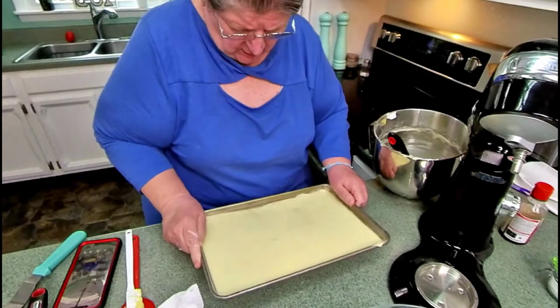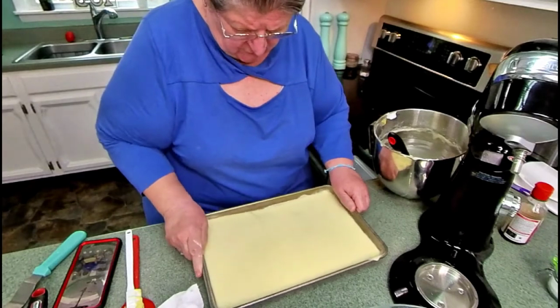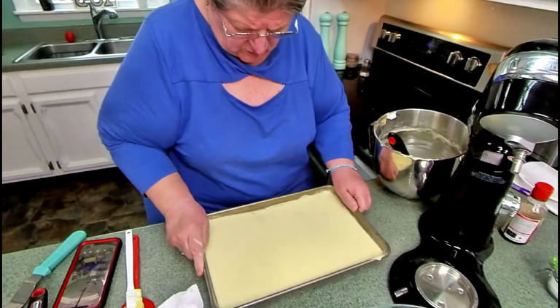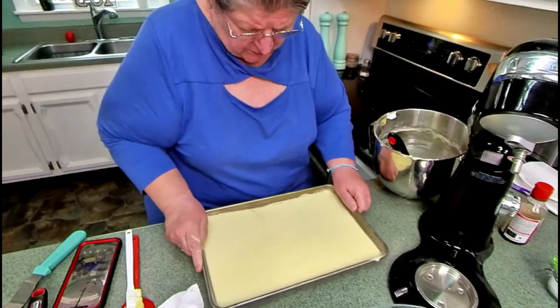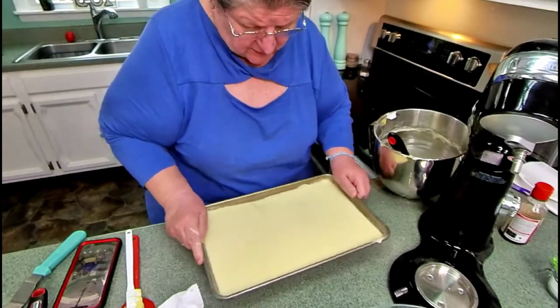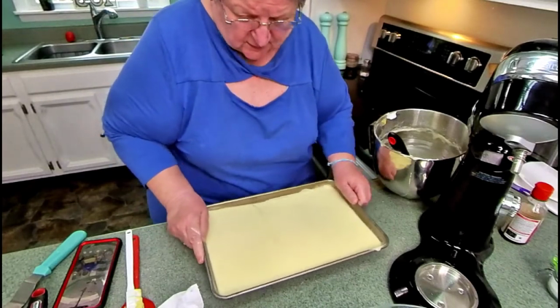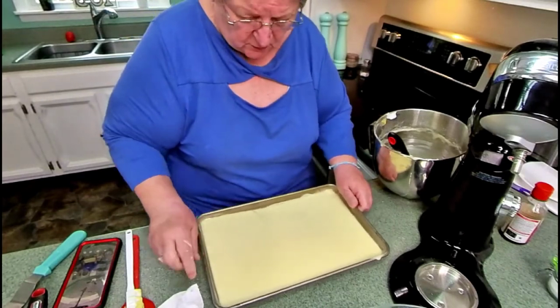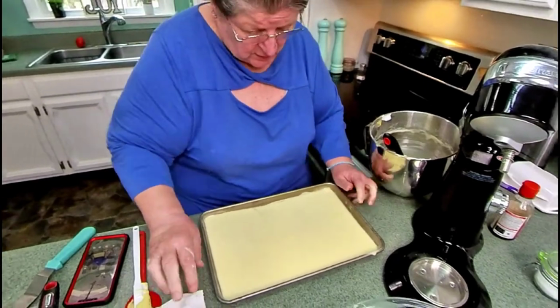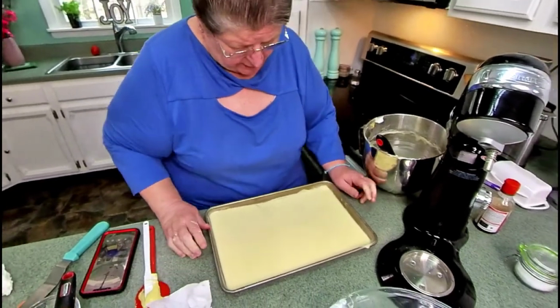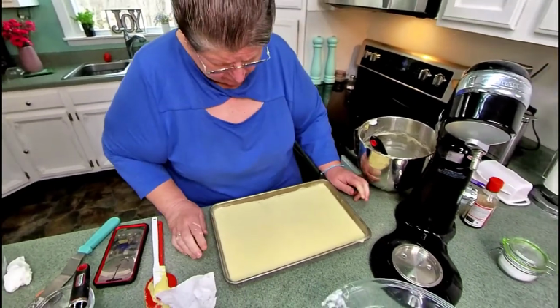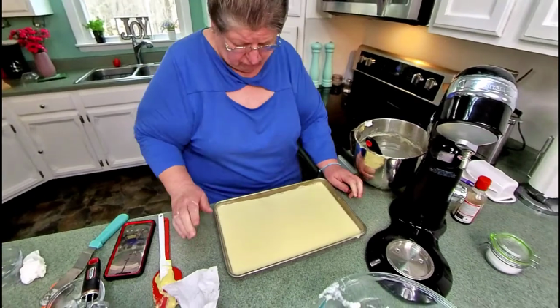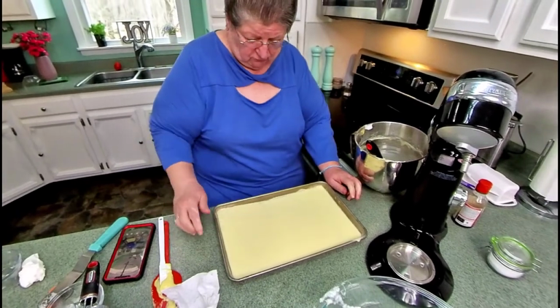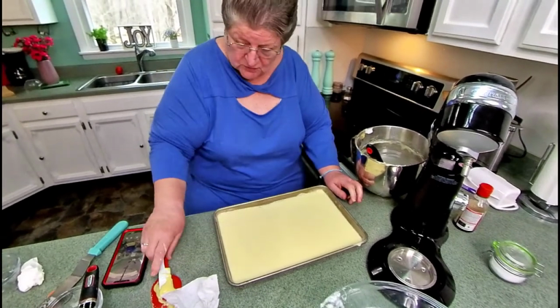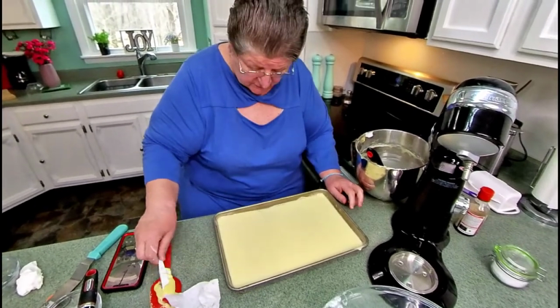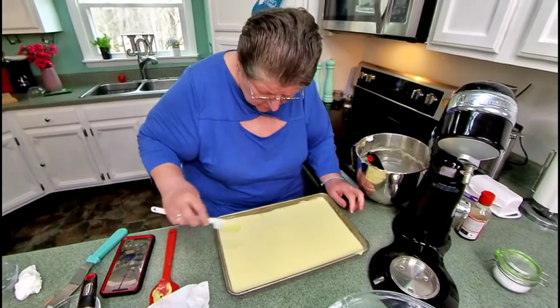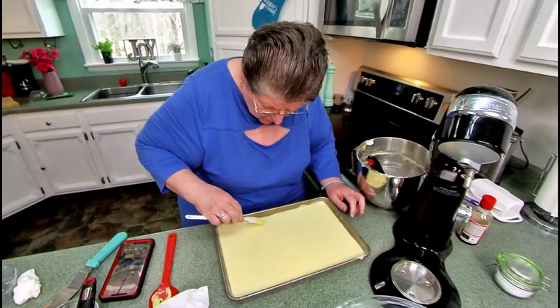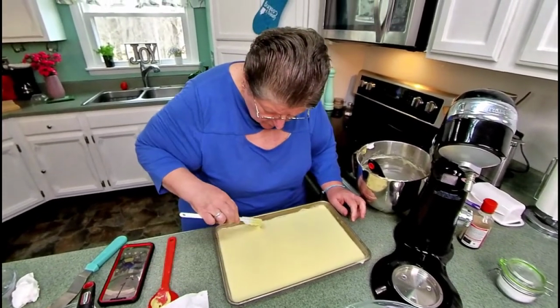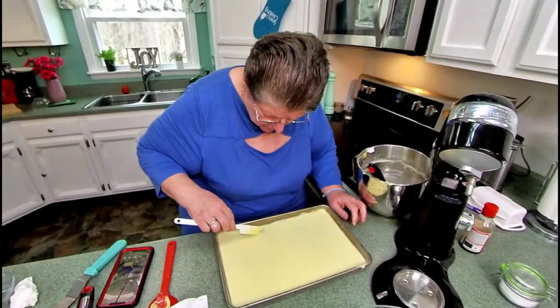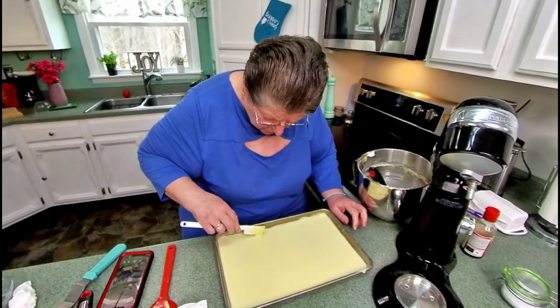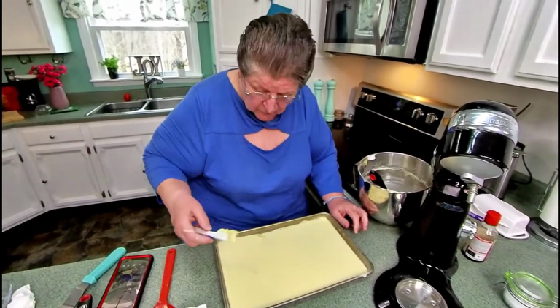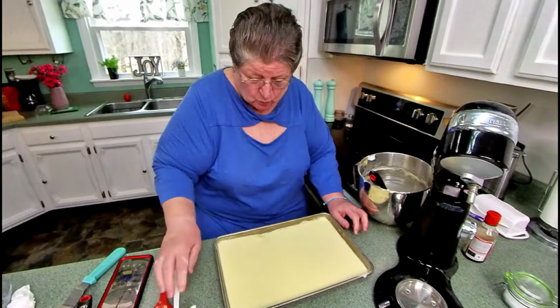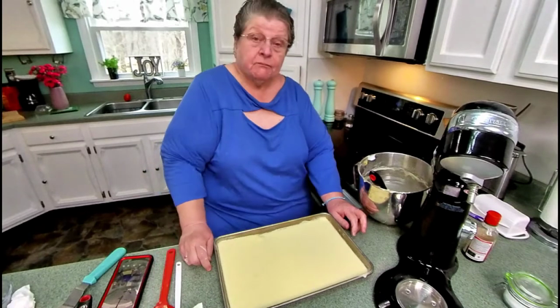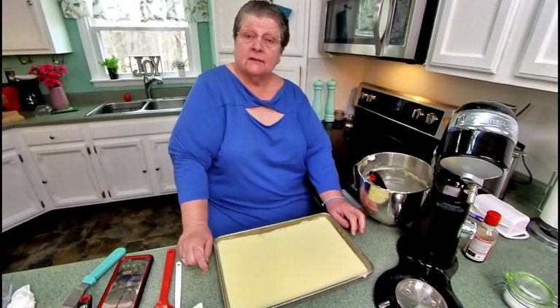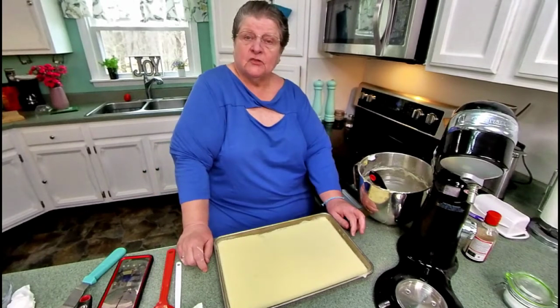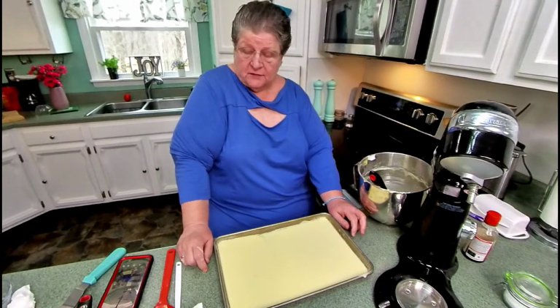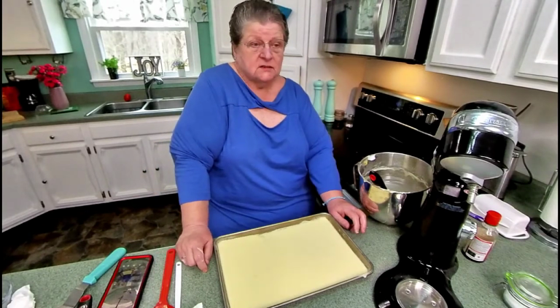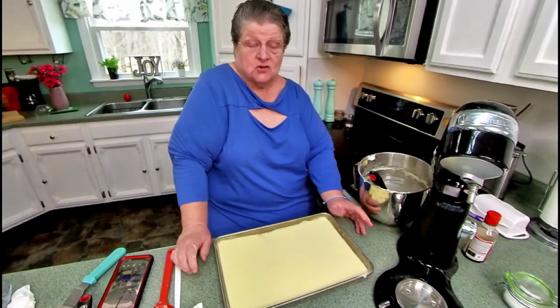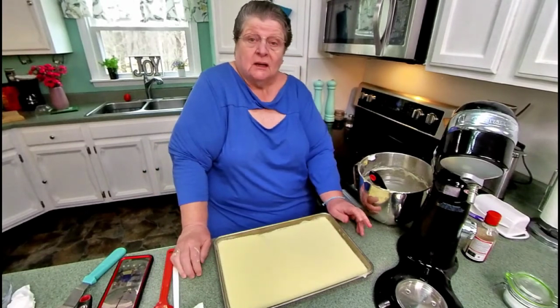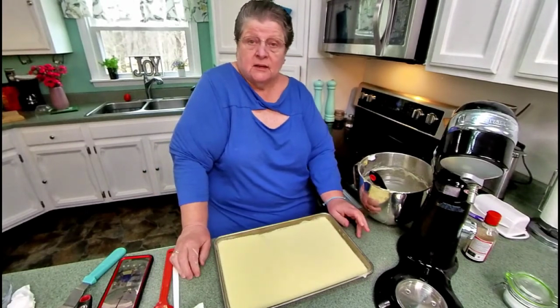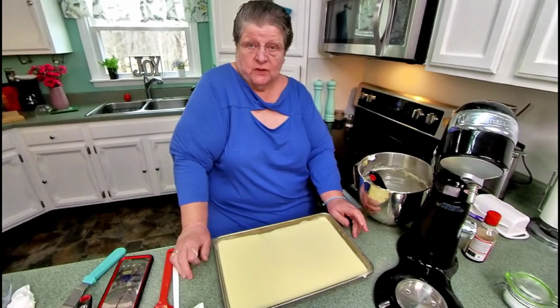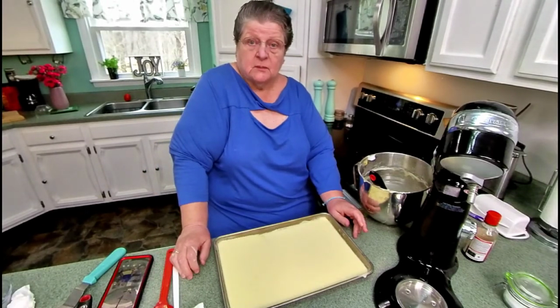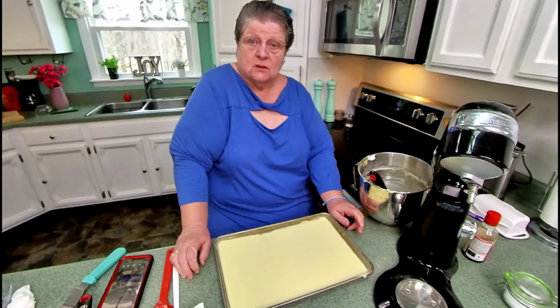Try to tap it to get the bigger bubbles out. I'm going to stick it in the oven at 350 — it's done in about 12 to 15 minutes — so we'll see how it turns out.